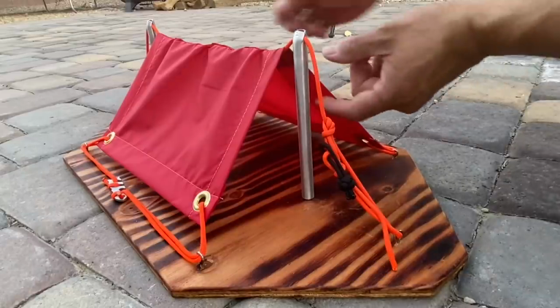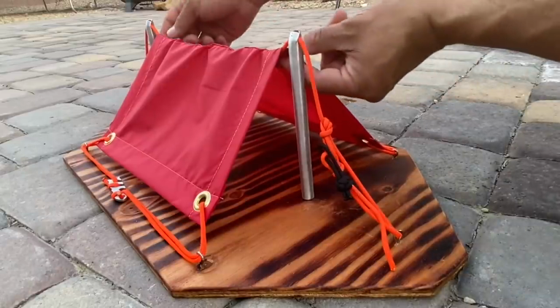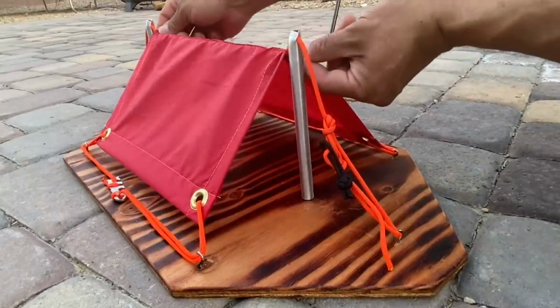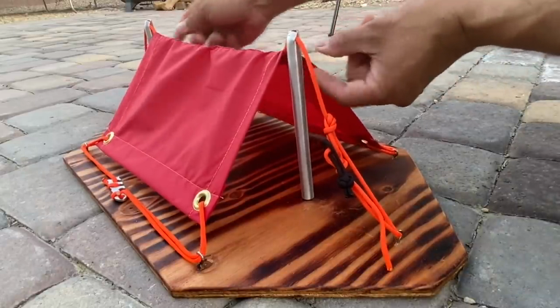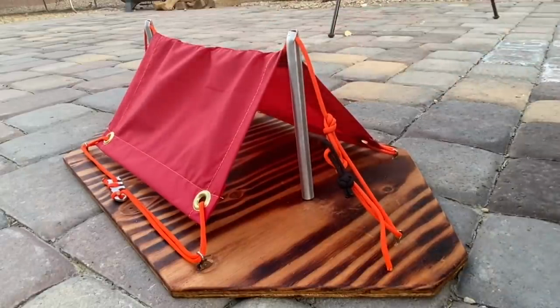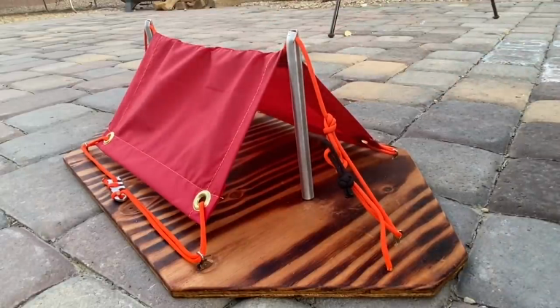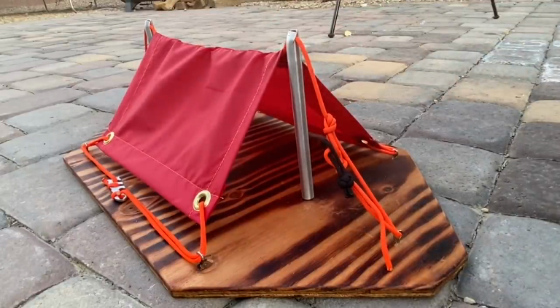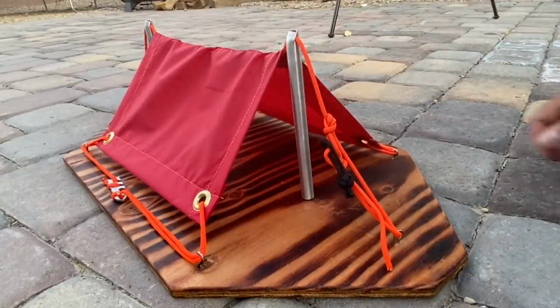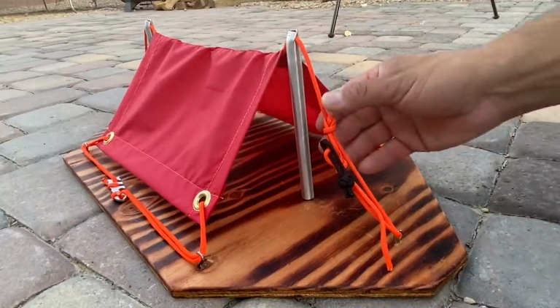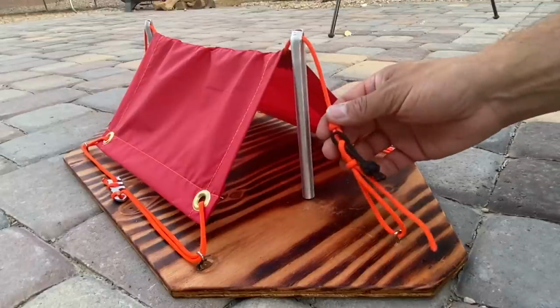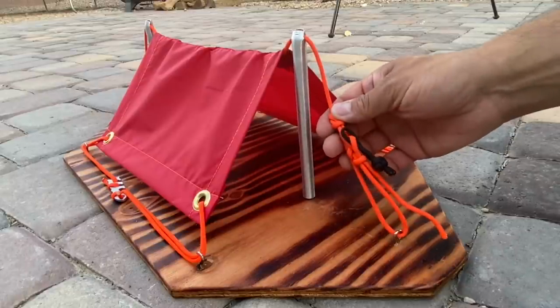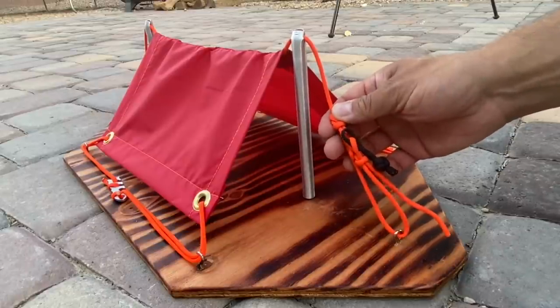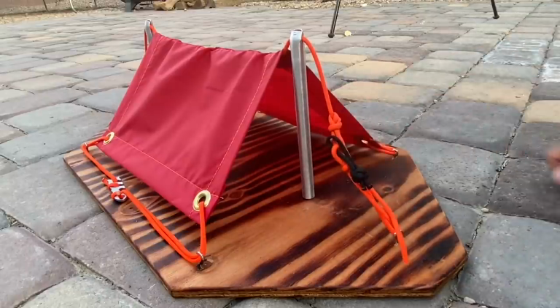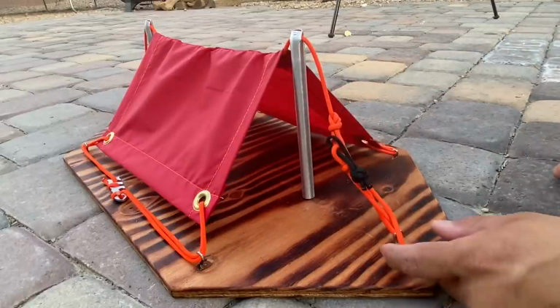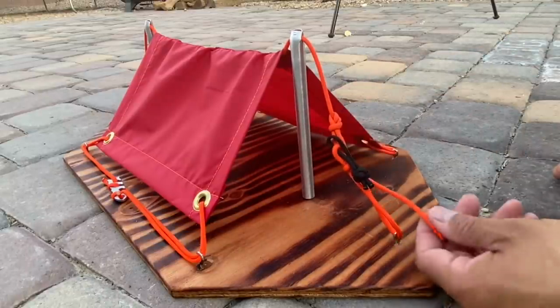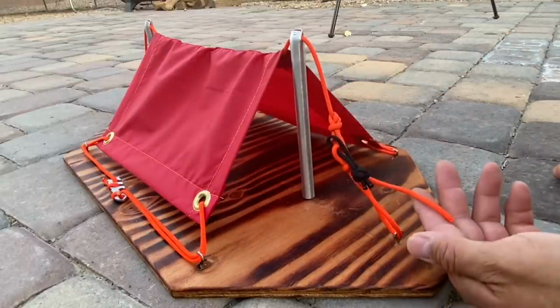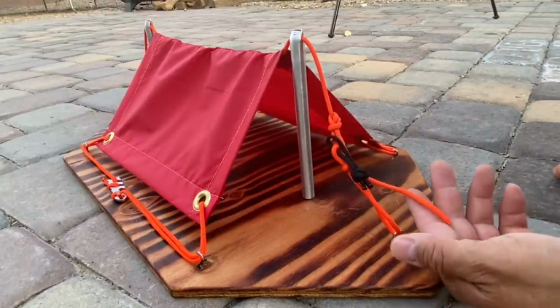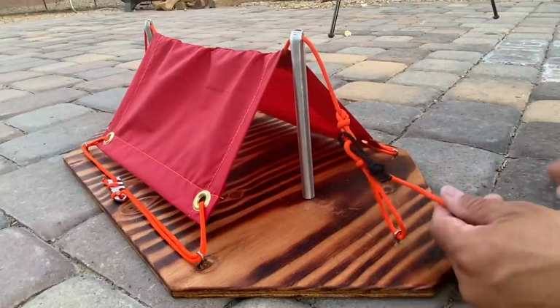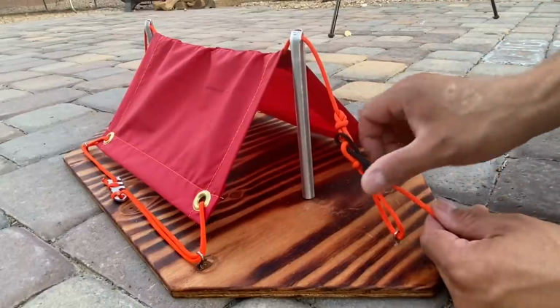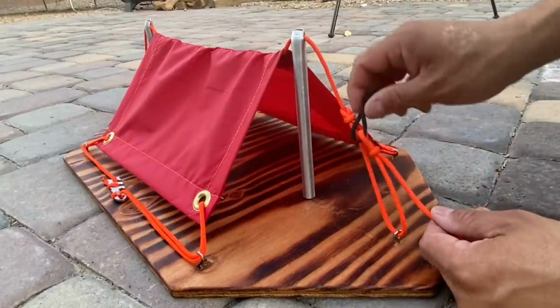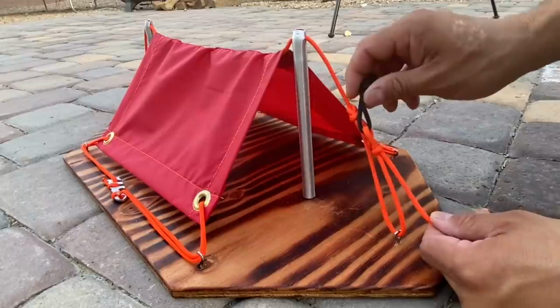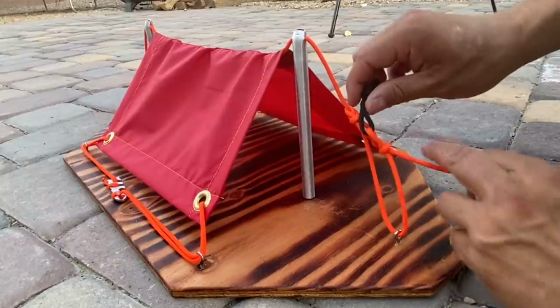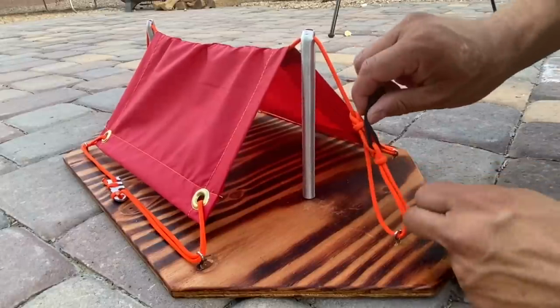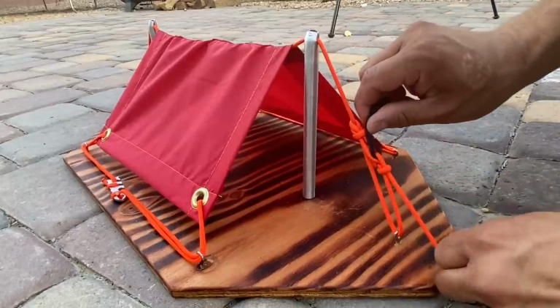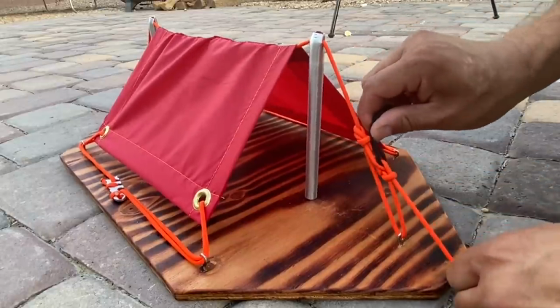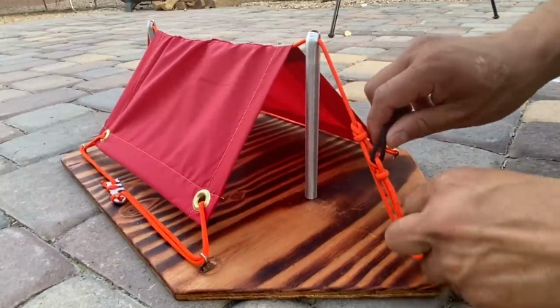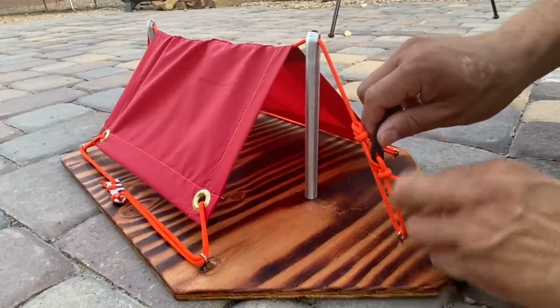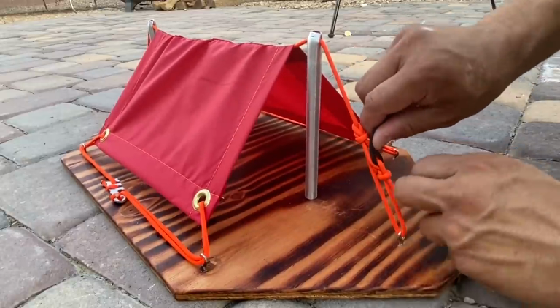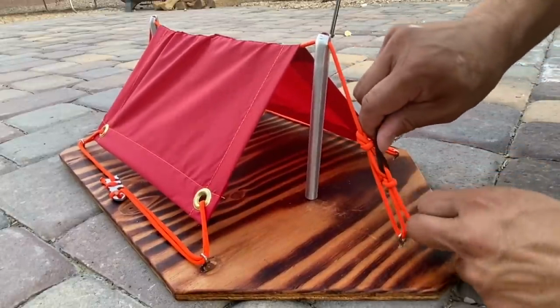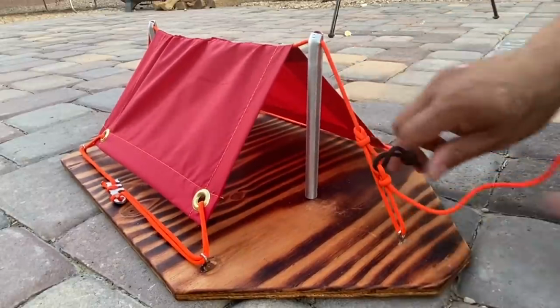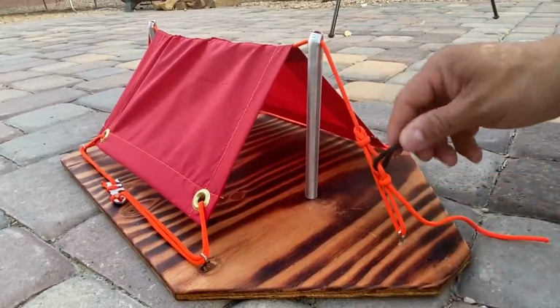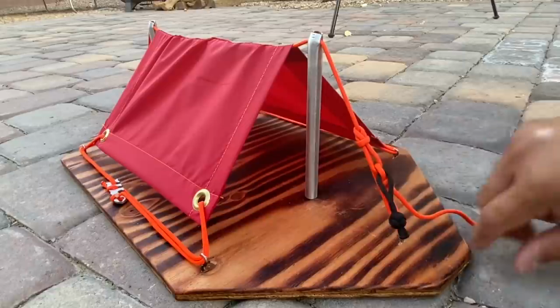So here we have a scaled down version of a tent. I'm going to show you what it looks like when you use this system to tighten a guy line. I'm just going to pull the free end in one direction and the quick release in the other. You got plenty of tension there.